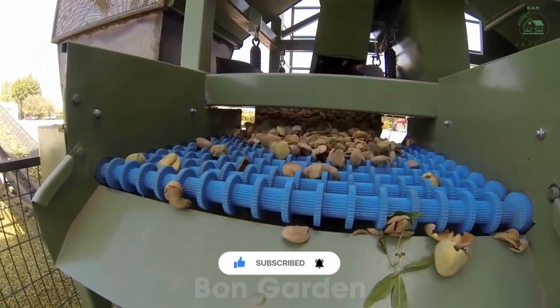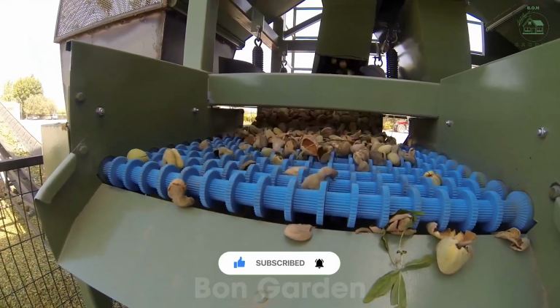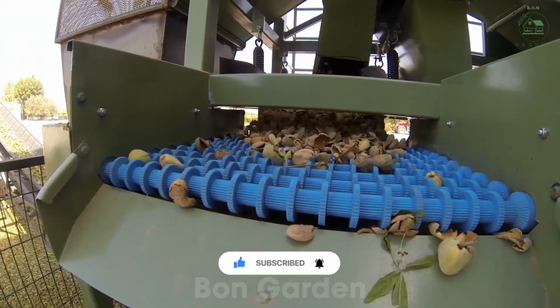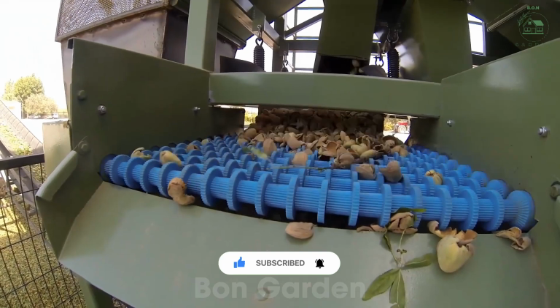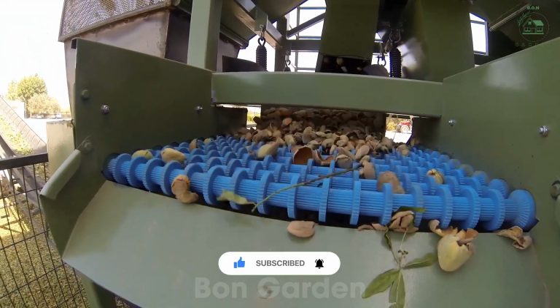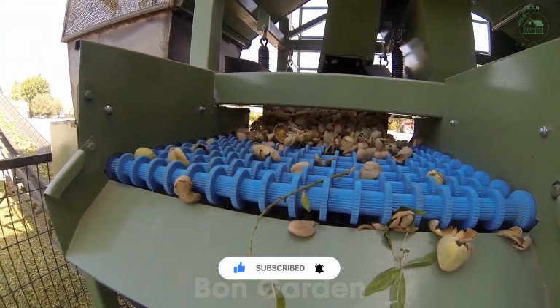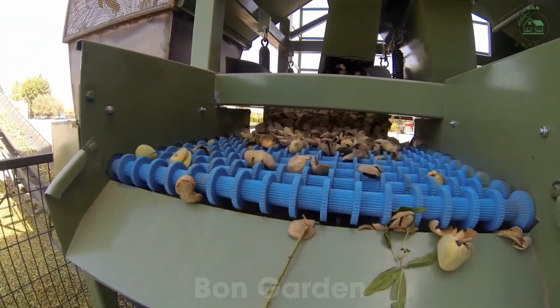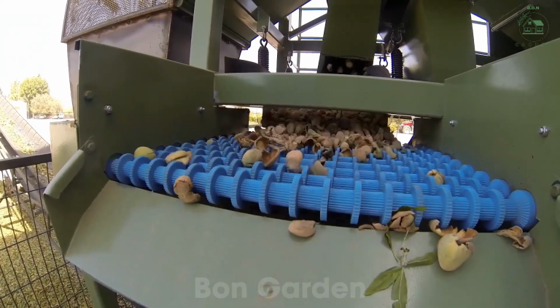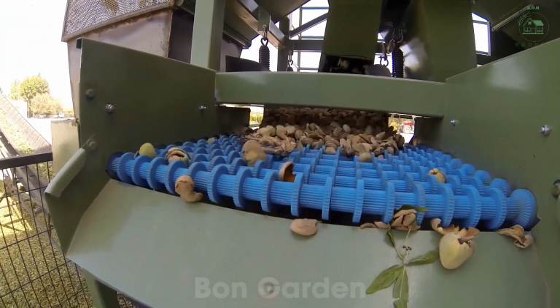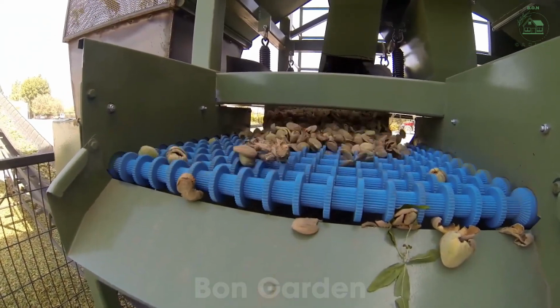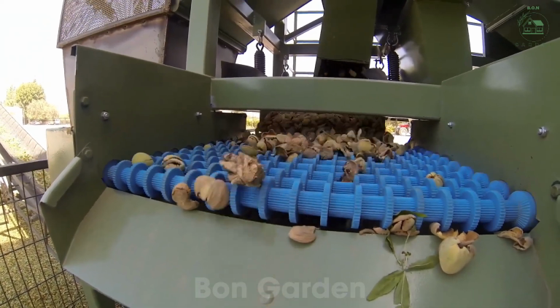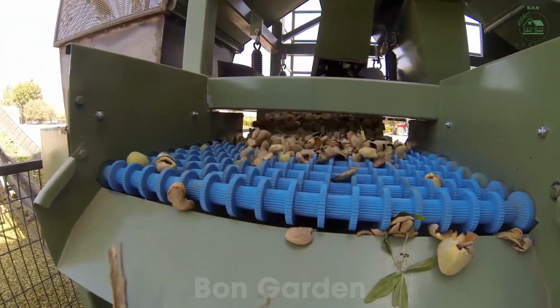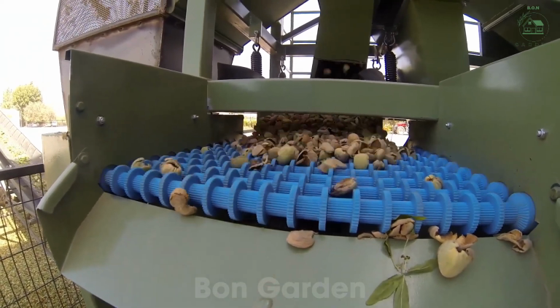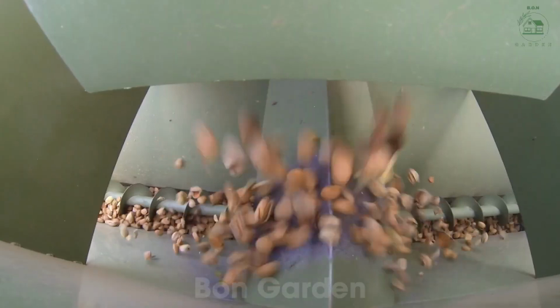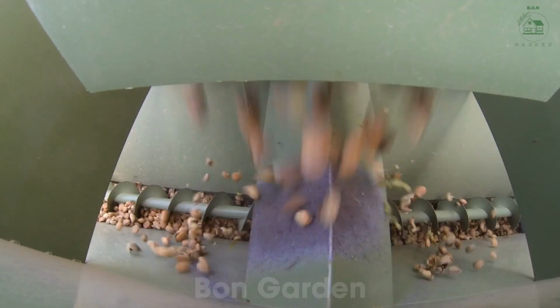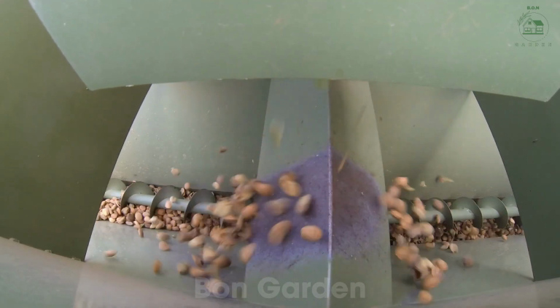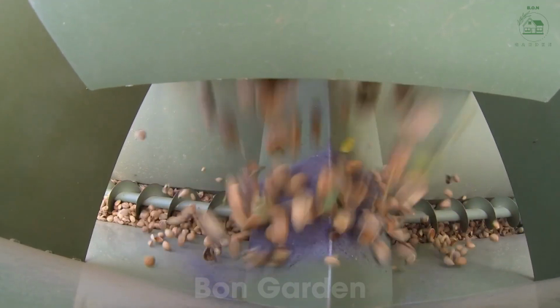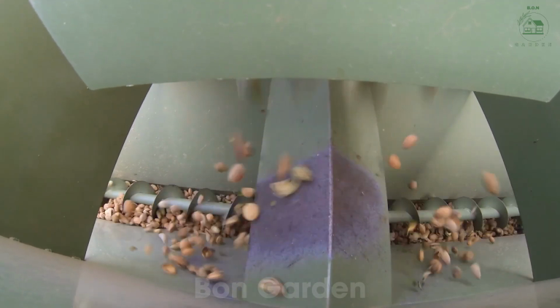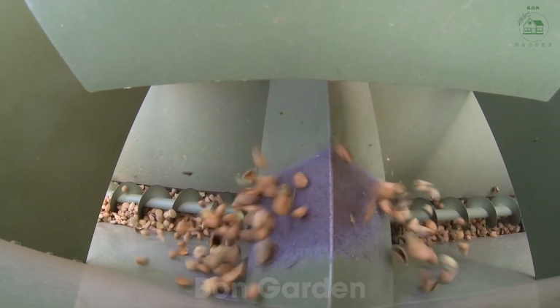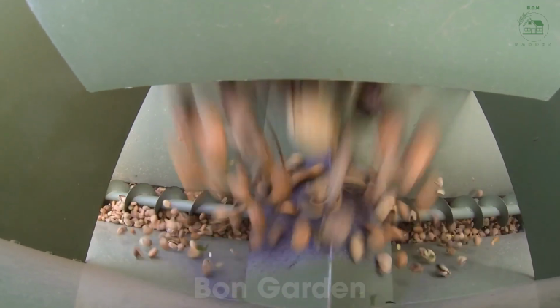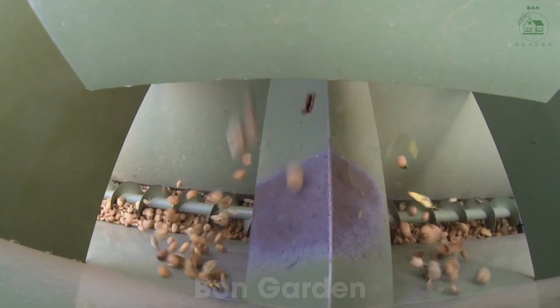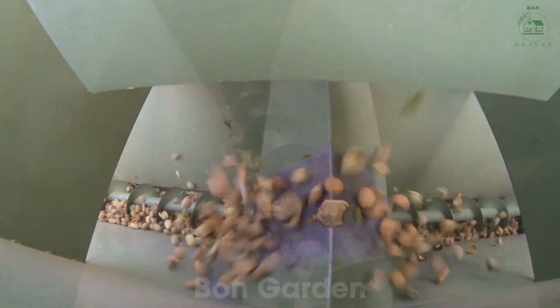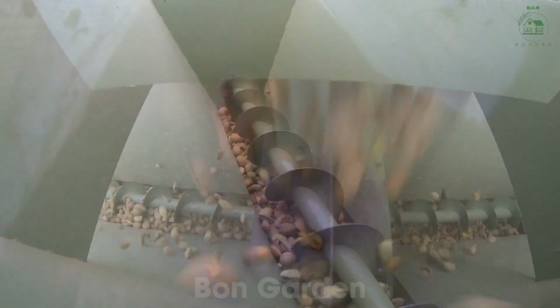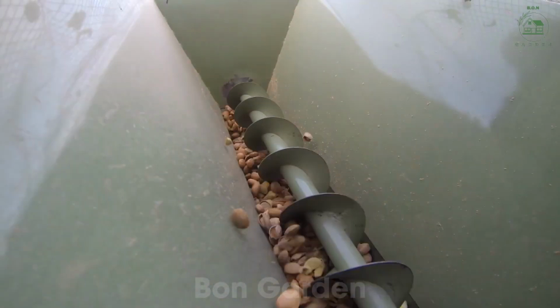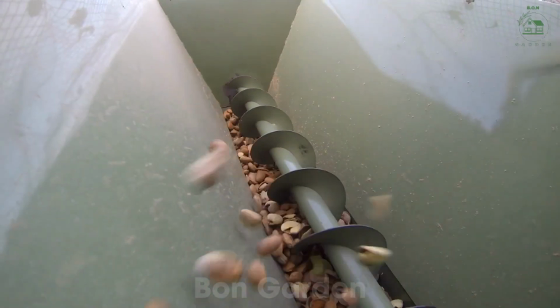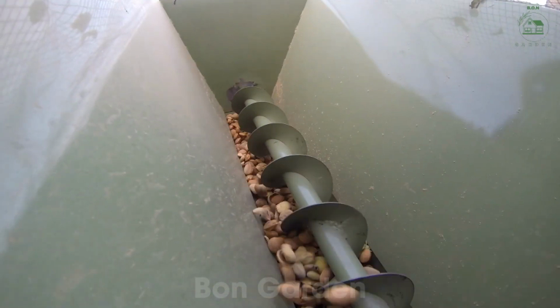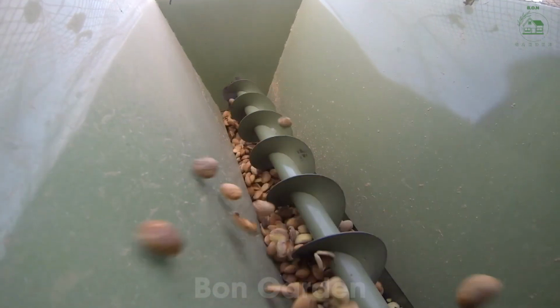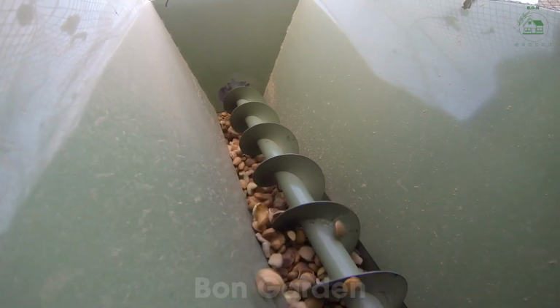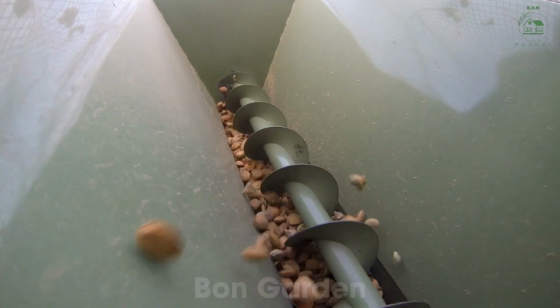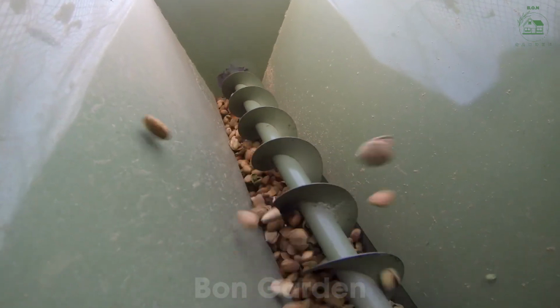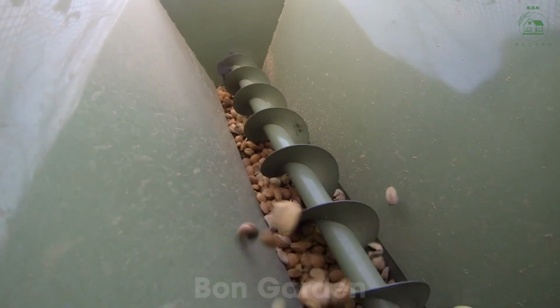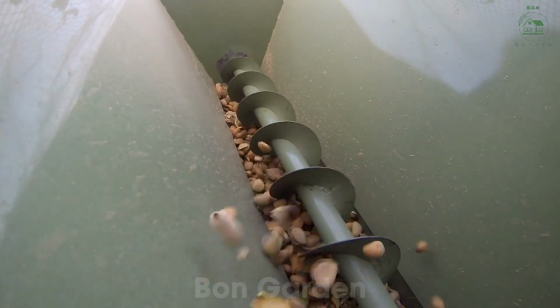Only the highest quality almonds are selected for the market, while the rest are utilized for other purposes. This process is not only fast but highly efficient, handling thousands of almonds per hour without compromising quality.